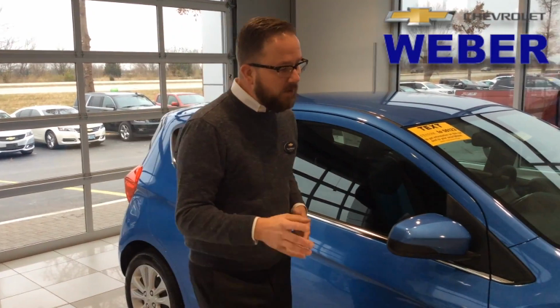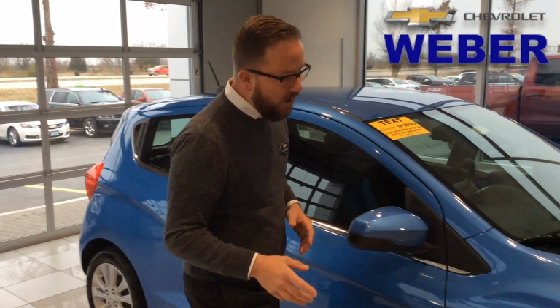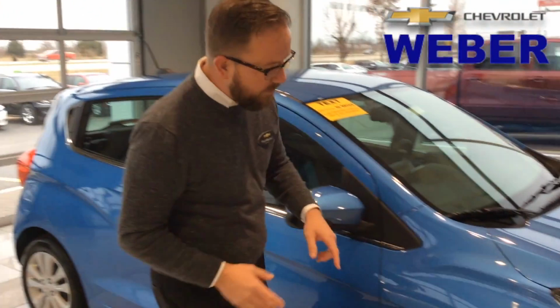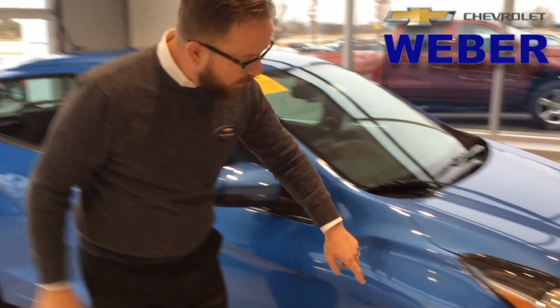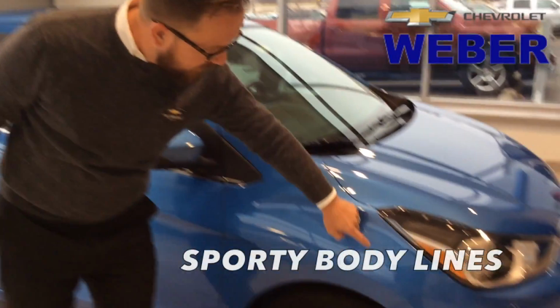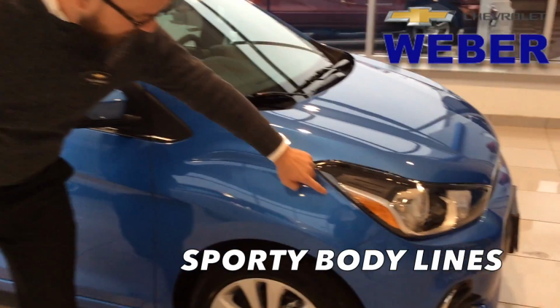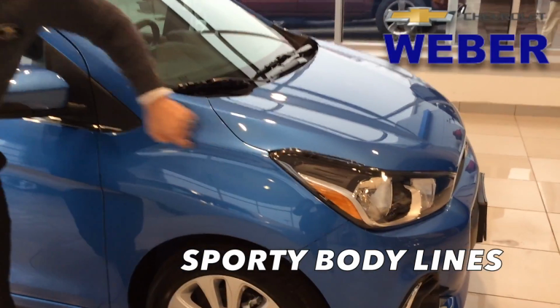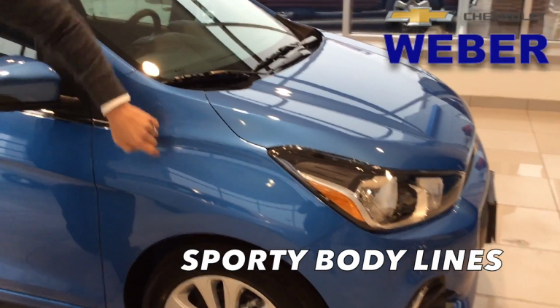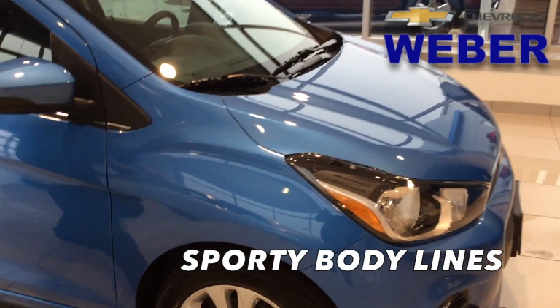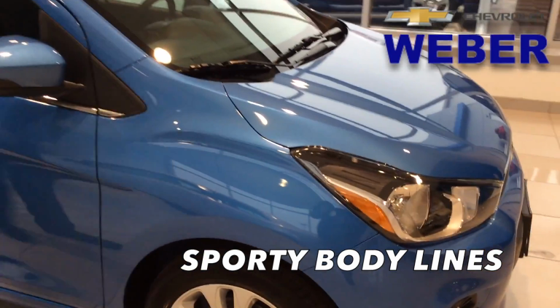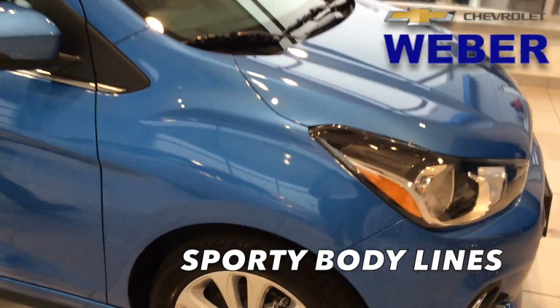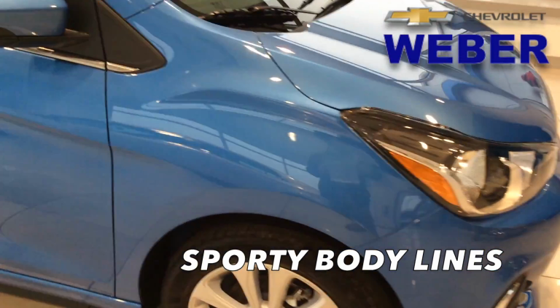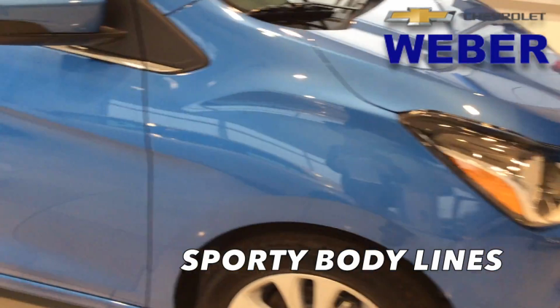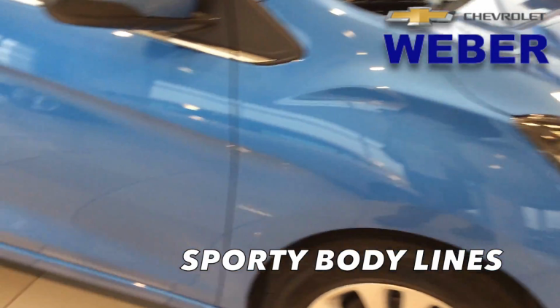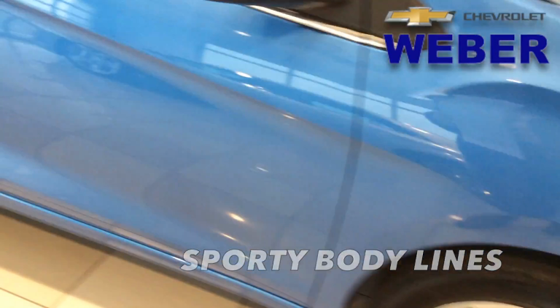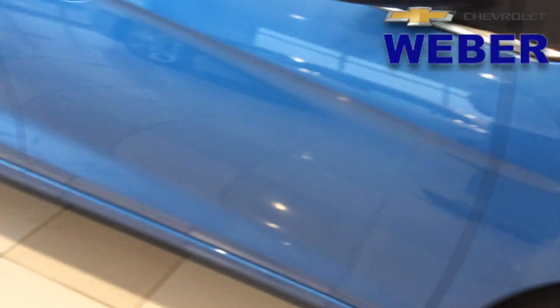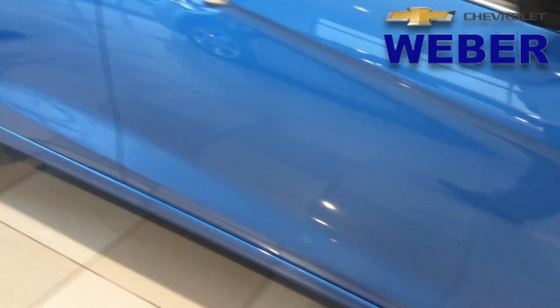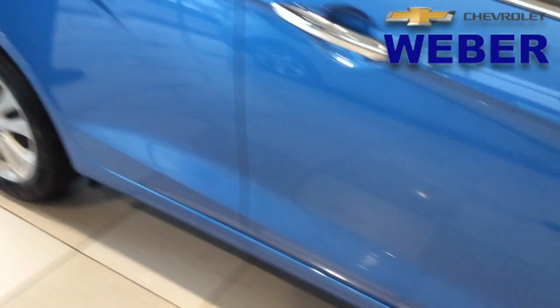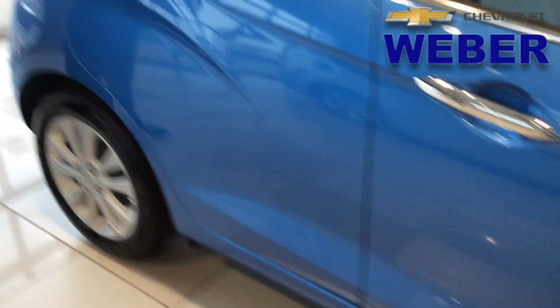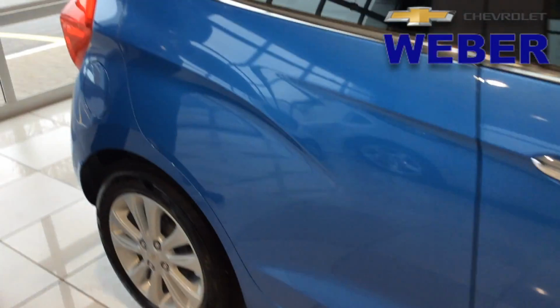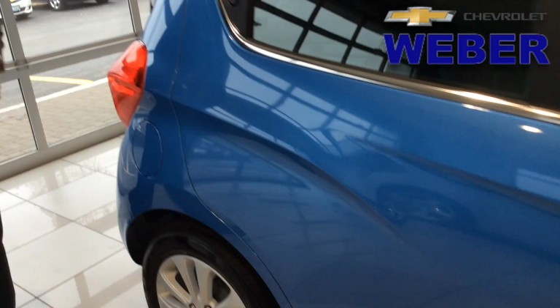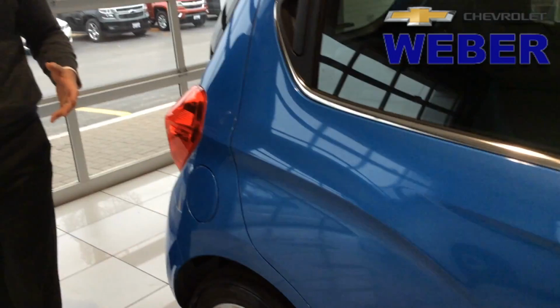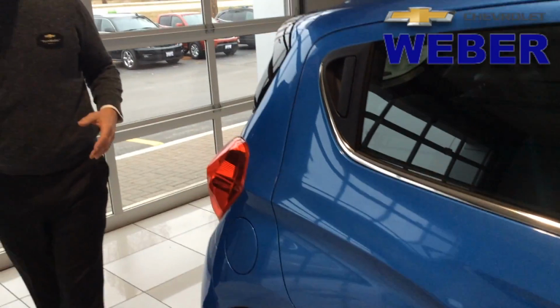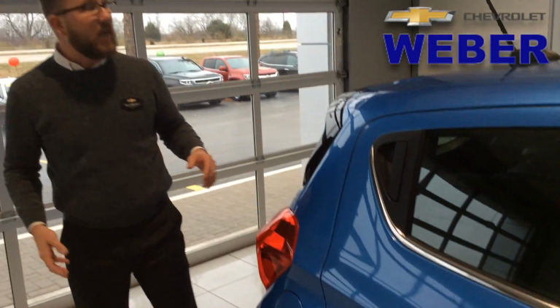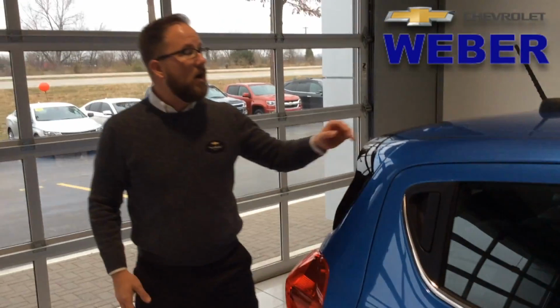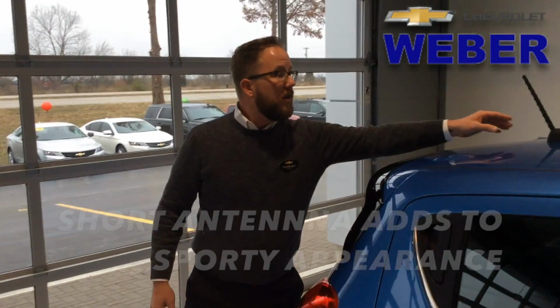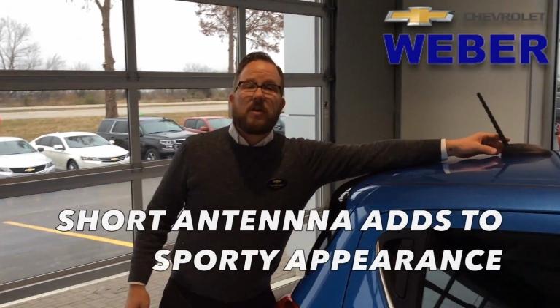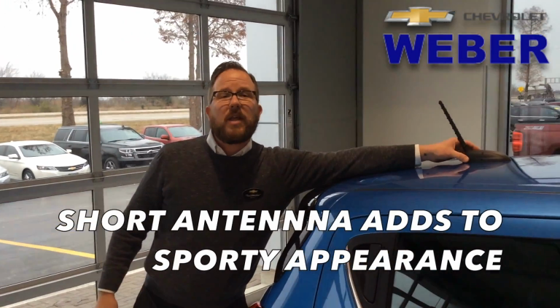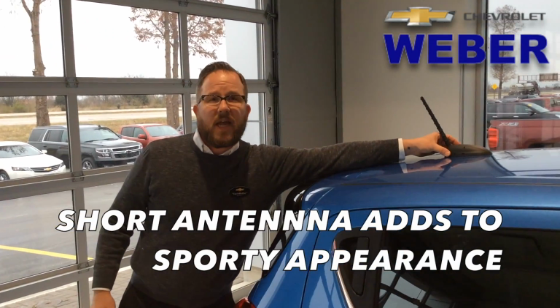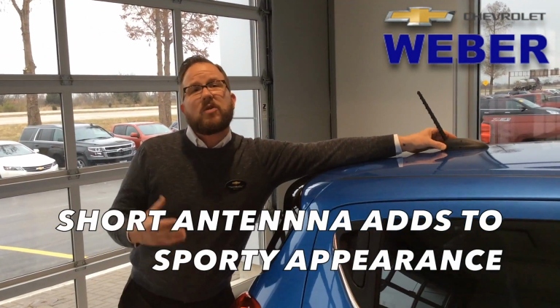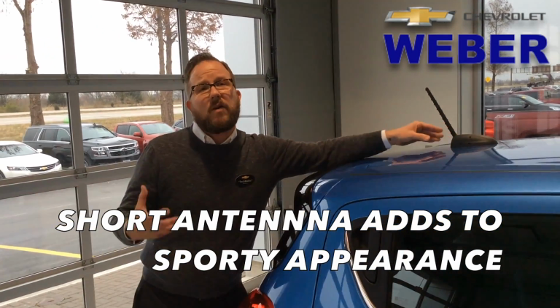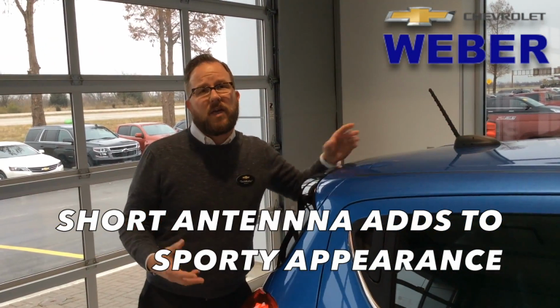I want to show off some sporty lines. Look over the wheel wells — those little arches. It's a fun, versatile vehicle. Even the antenna — this is what Chevrolet does.